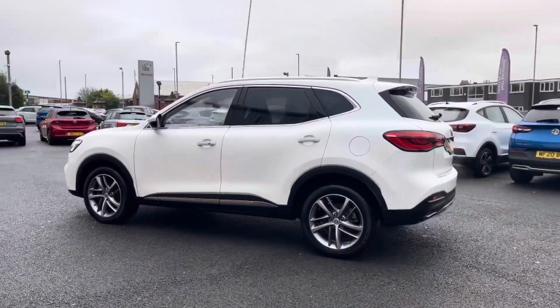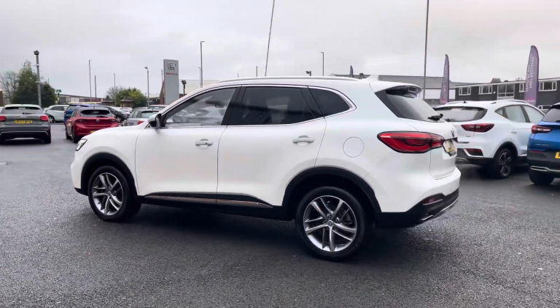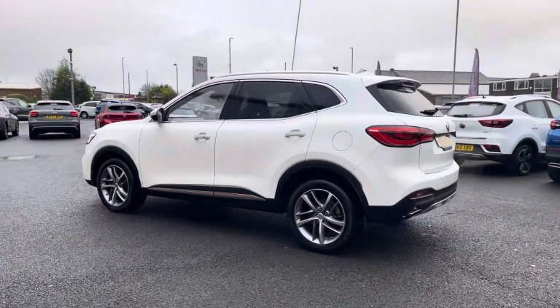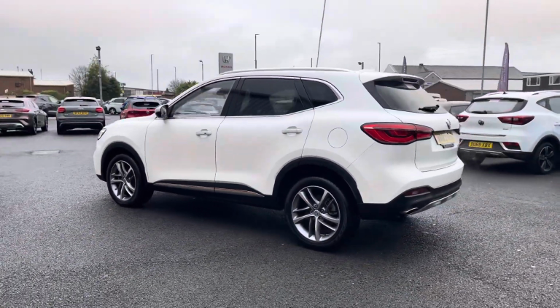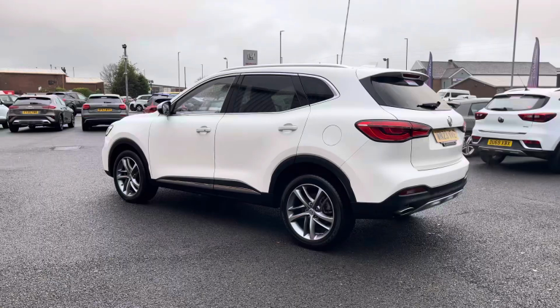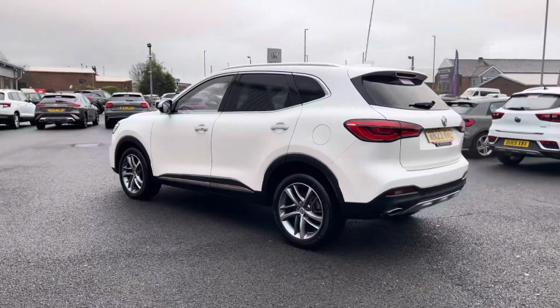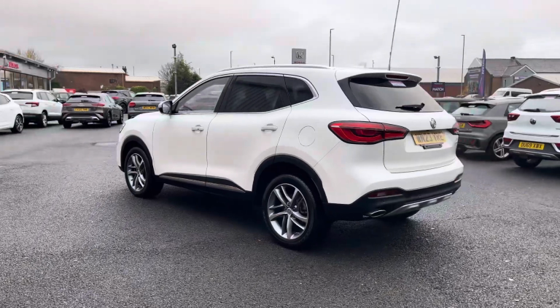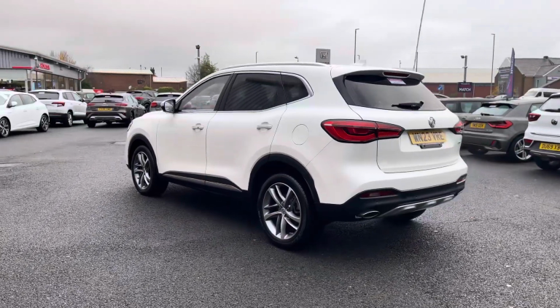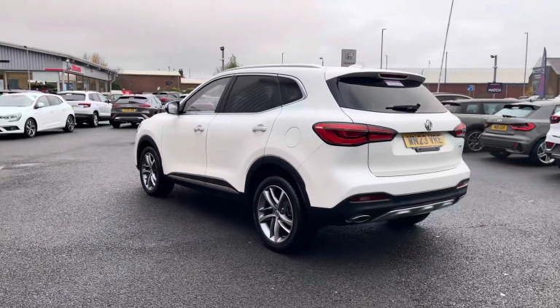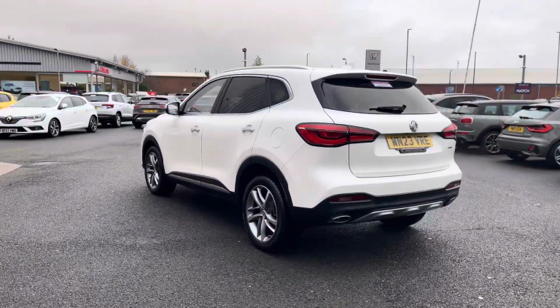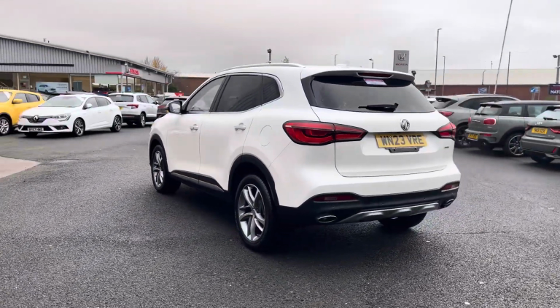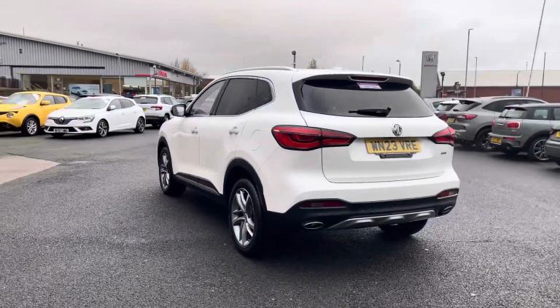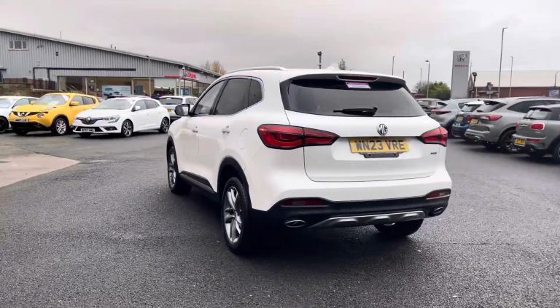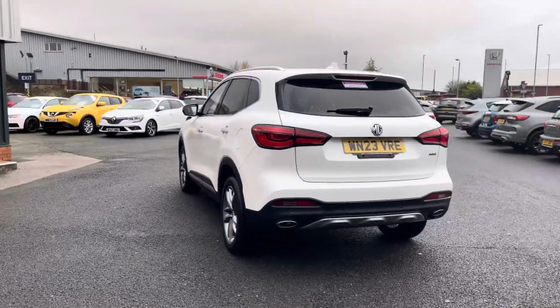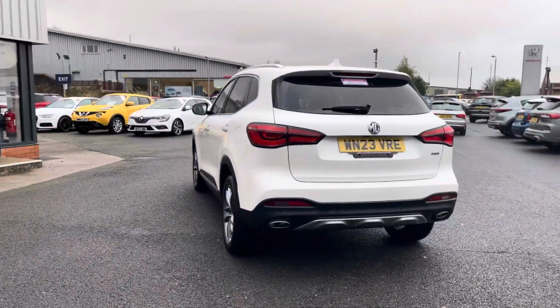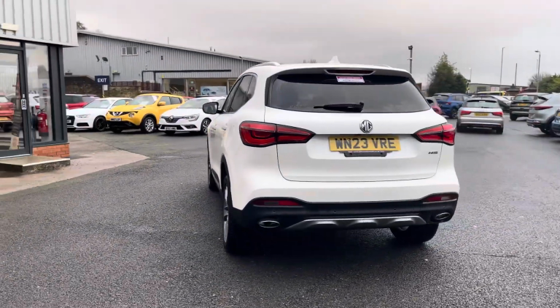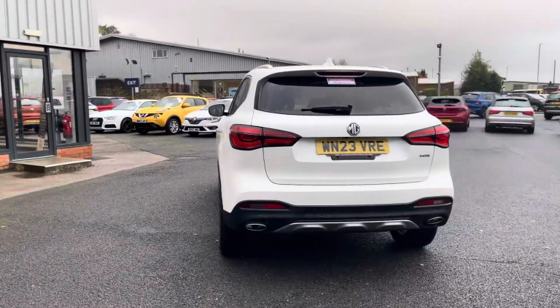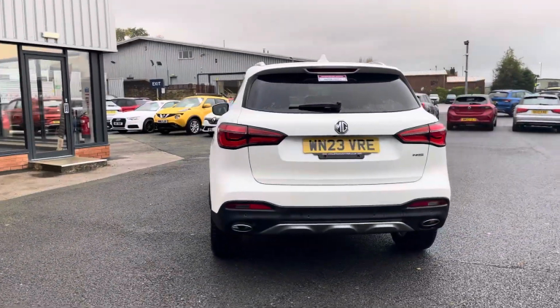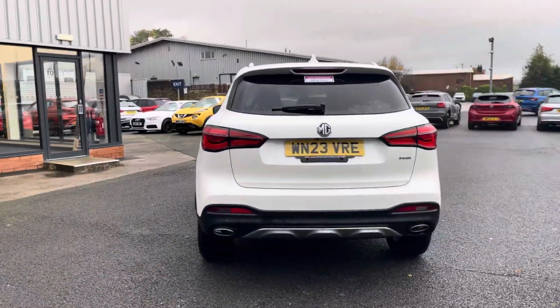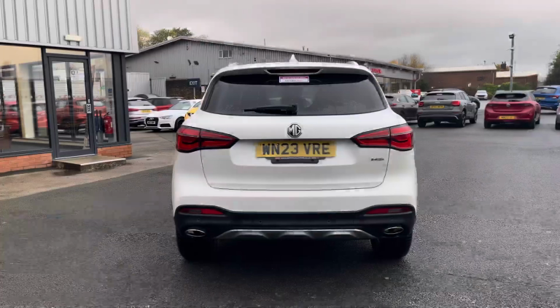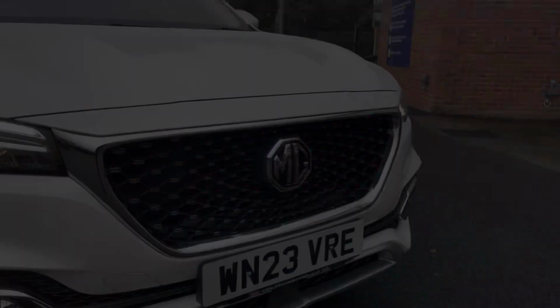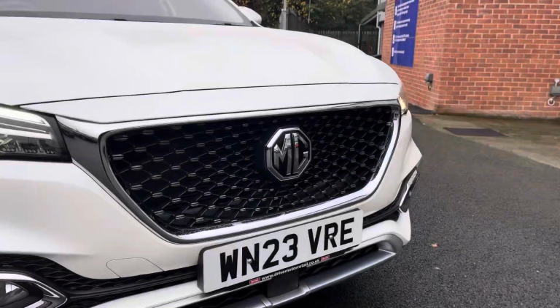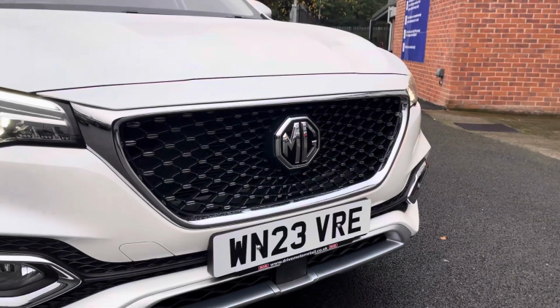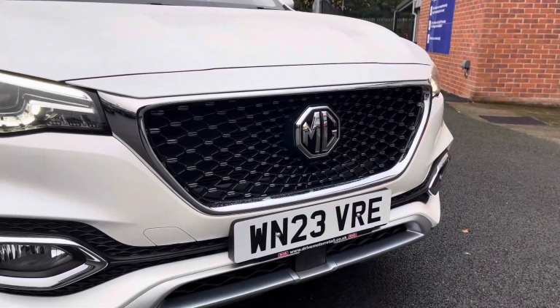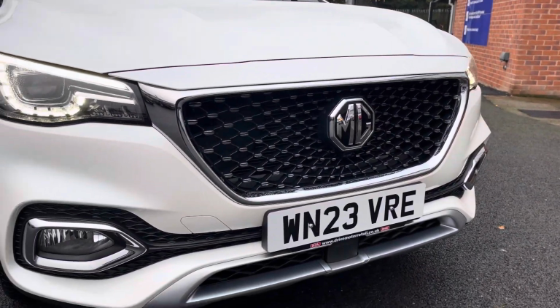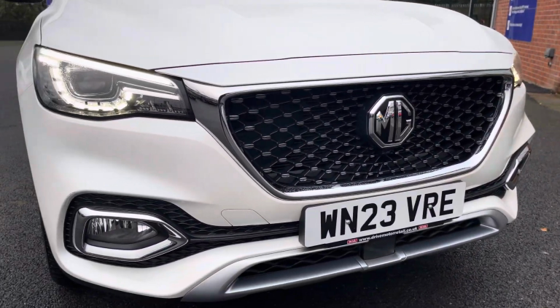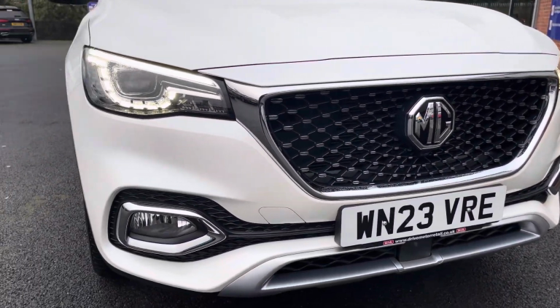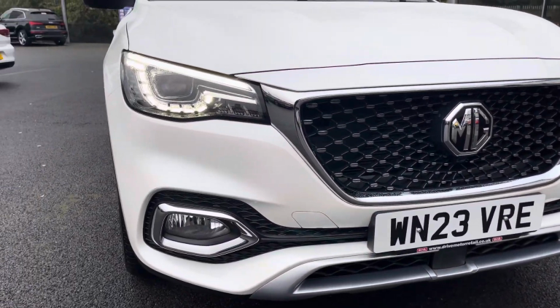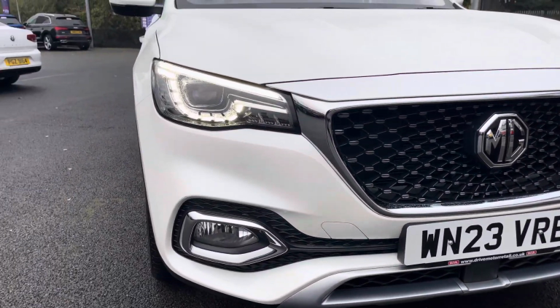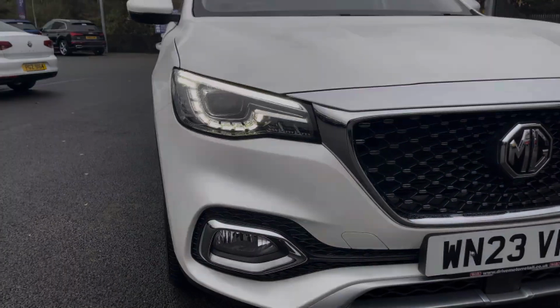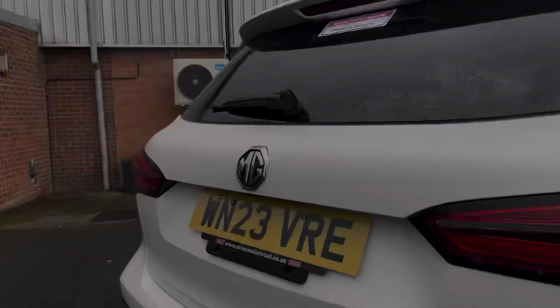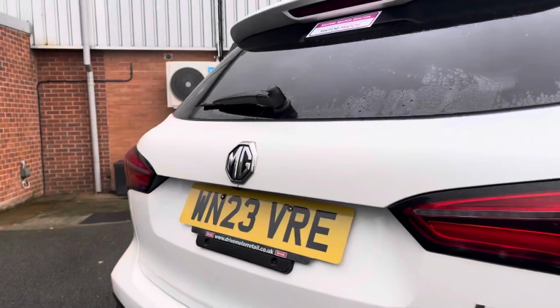The exterior looks very elegant thanks to that white paint finish coupled with contrasting window surrounds, roof rails and a rear spoiler. The HS comes equipped with LED daytime running lights to enhance visibility on the road.